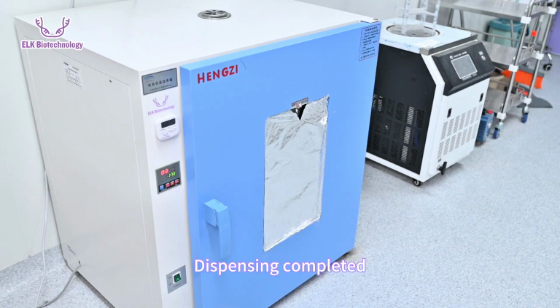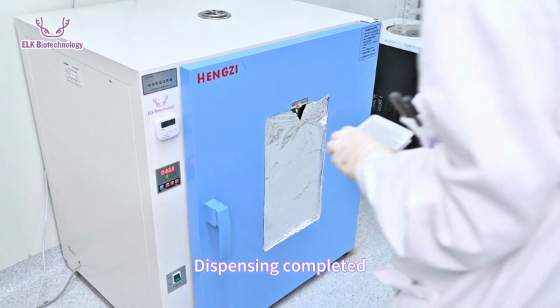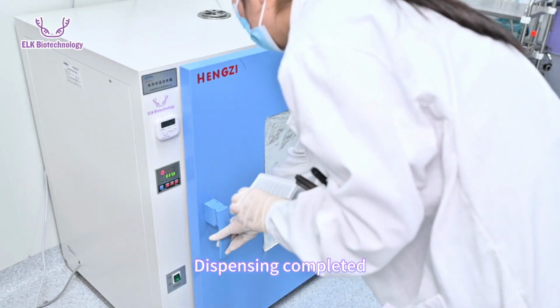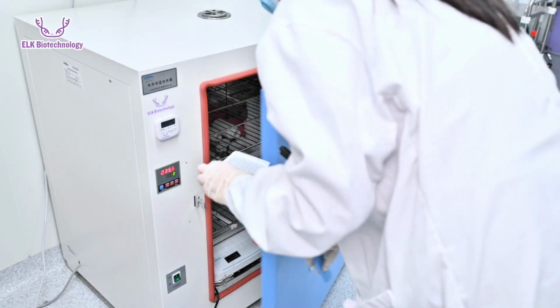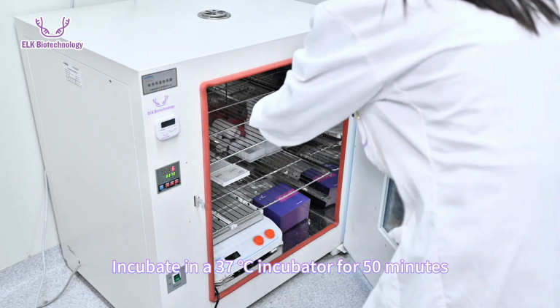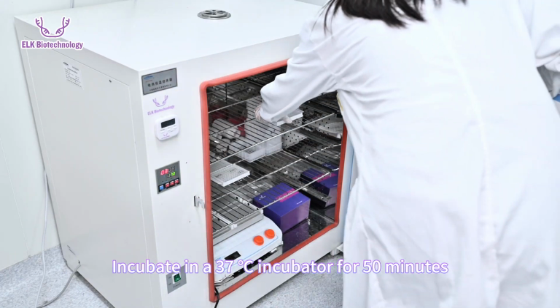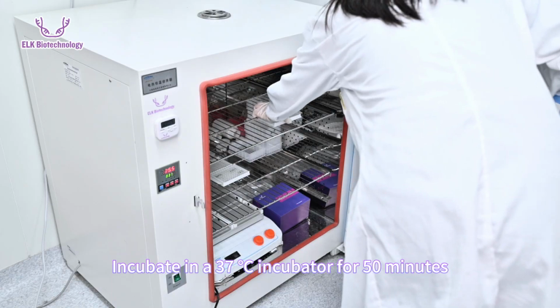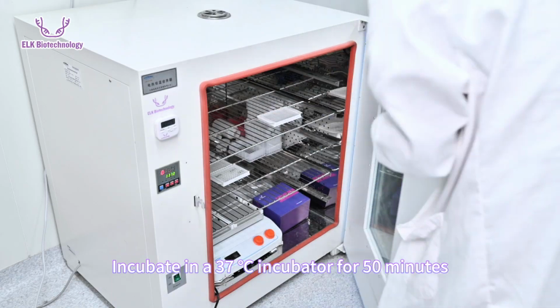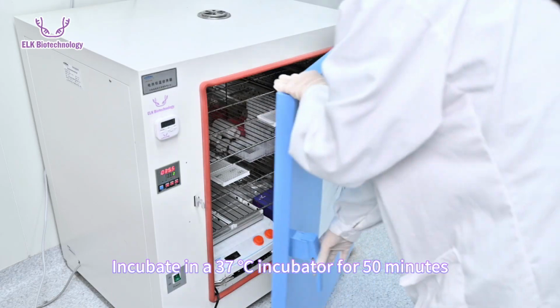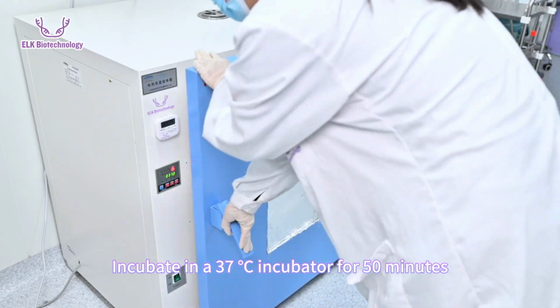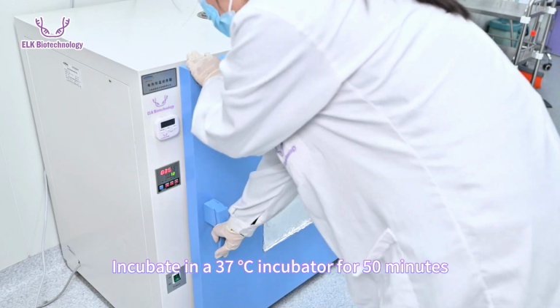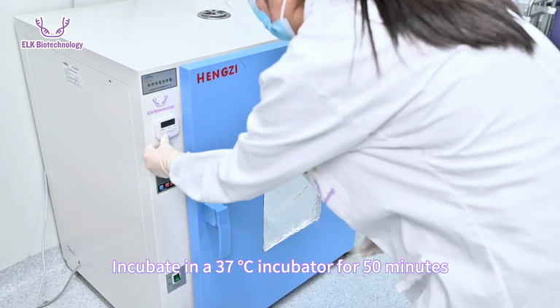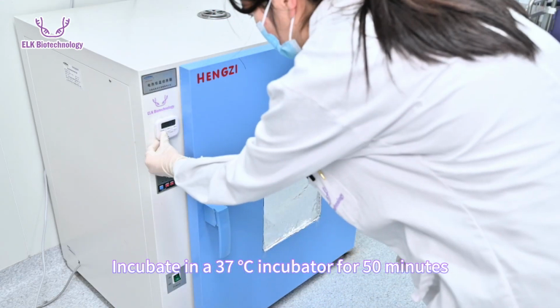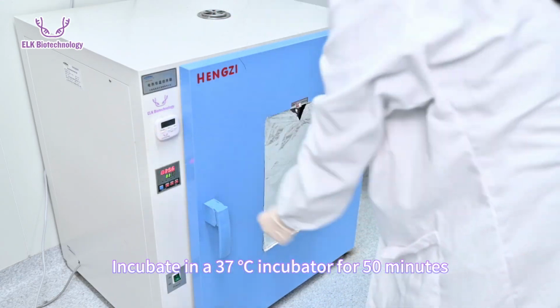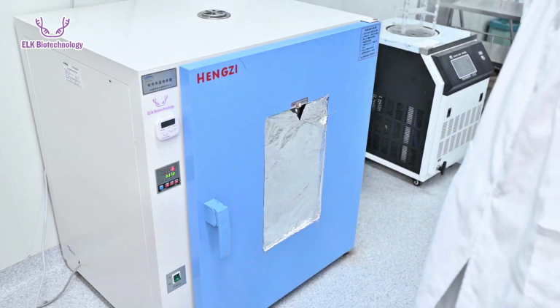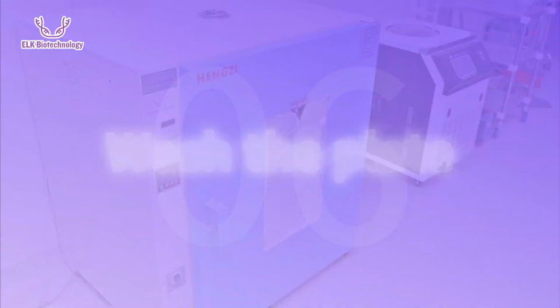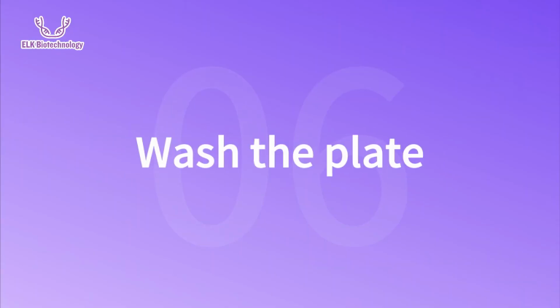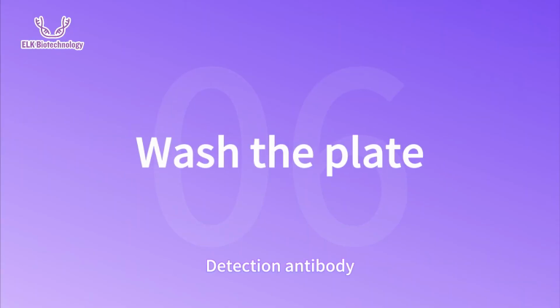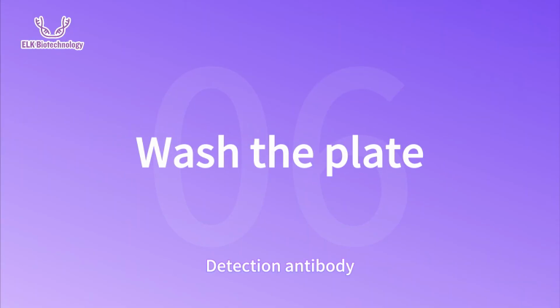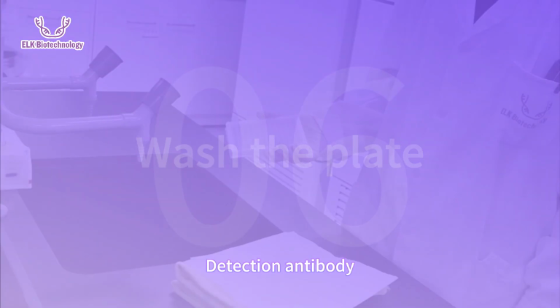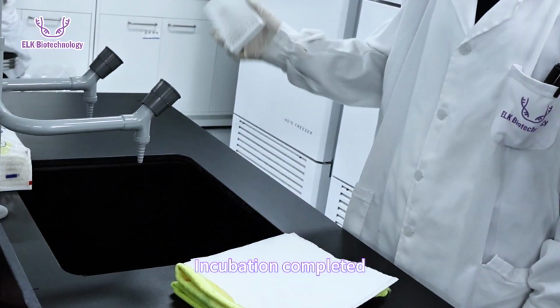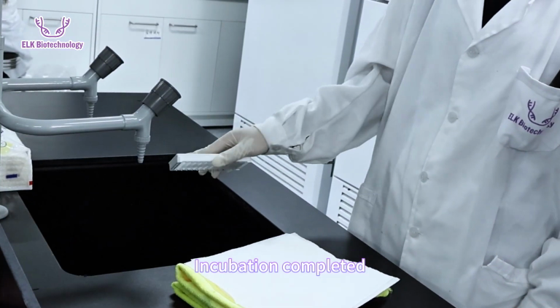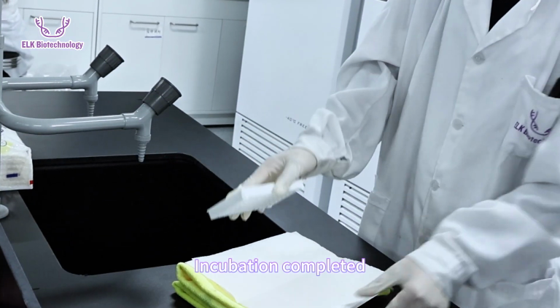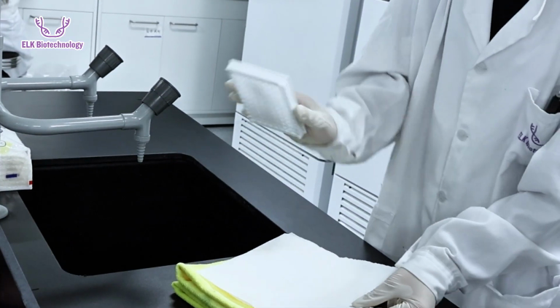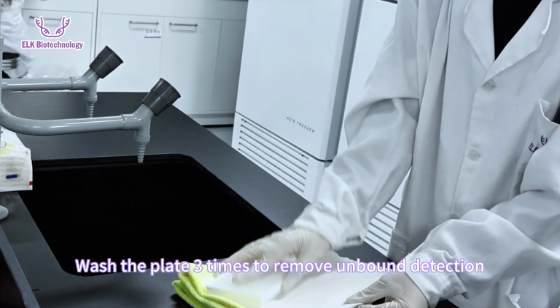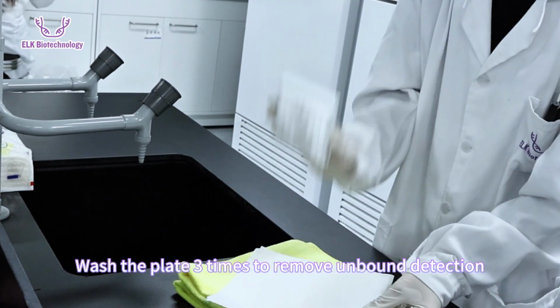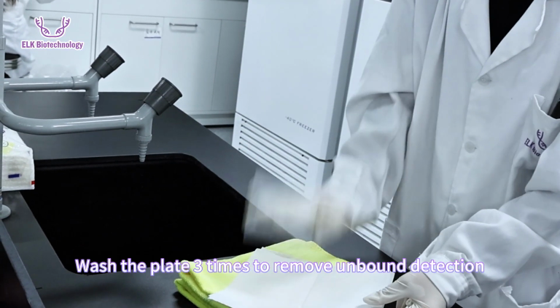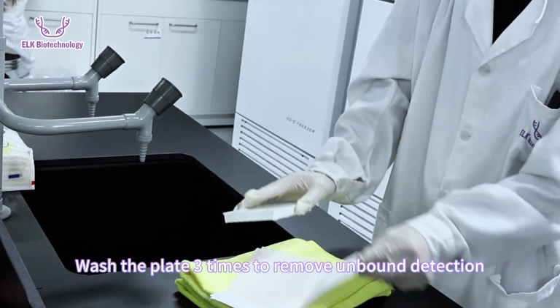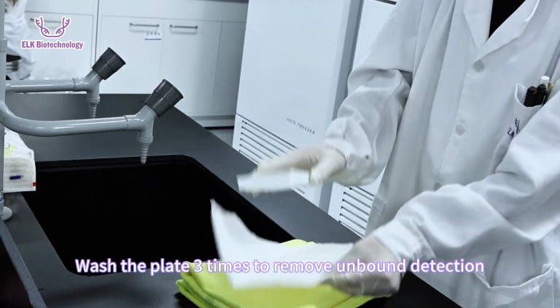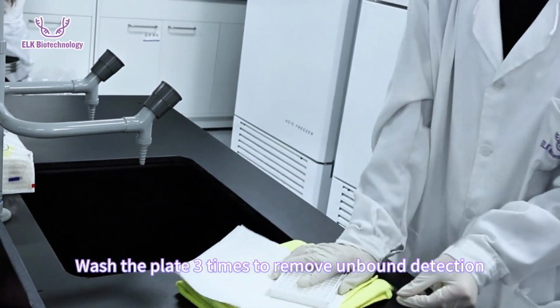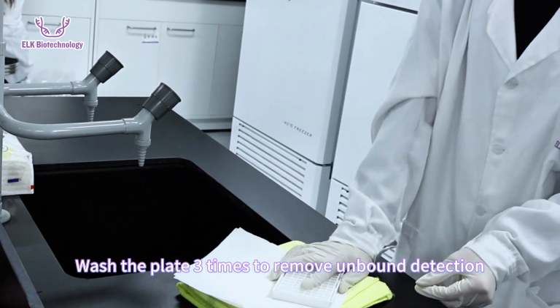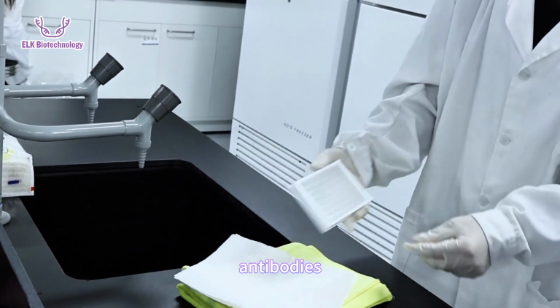After dispensing, incubate in a 37 degrees Celsius incubator for 50 minutes. Once detection antibody incubation is complete, wash the plate three times to remove unbound detection antibodies.